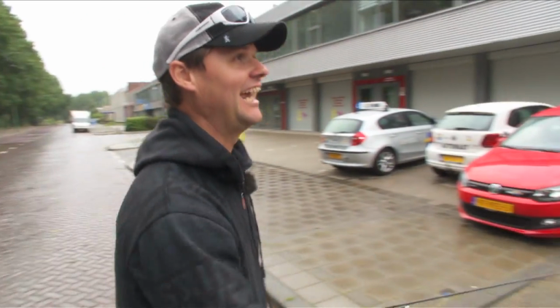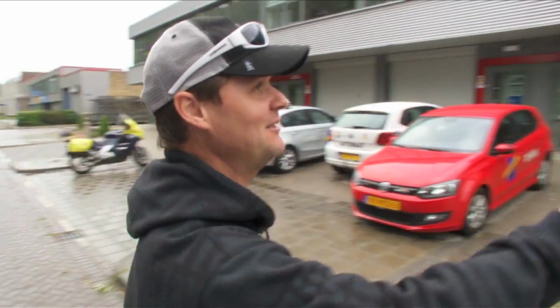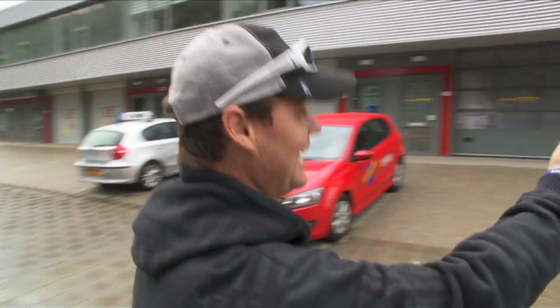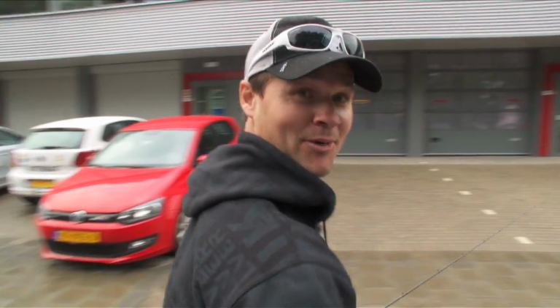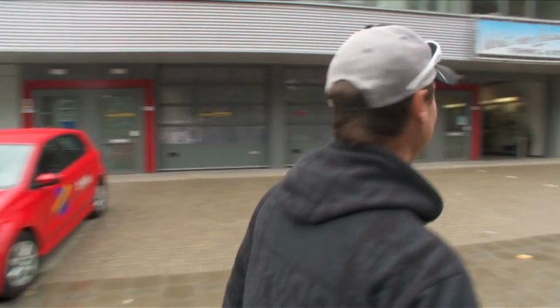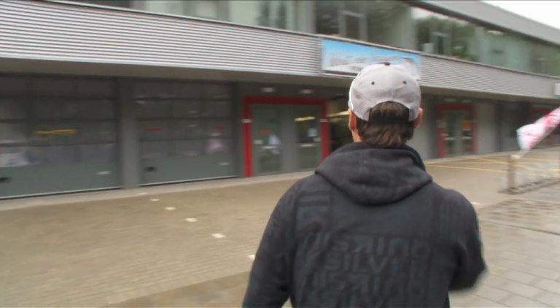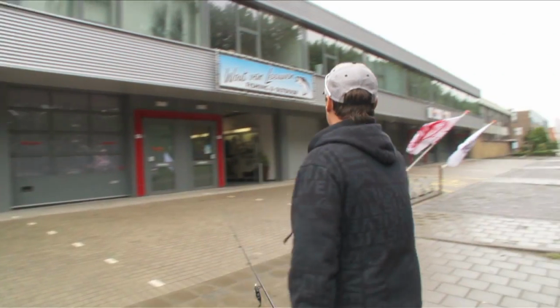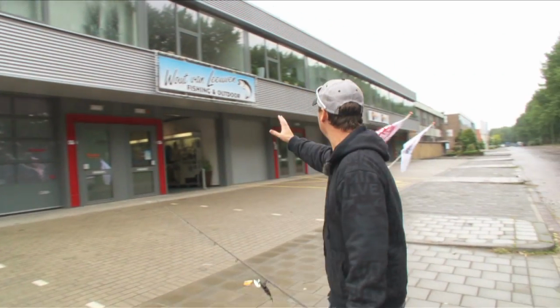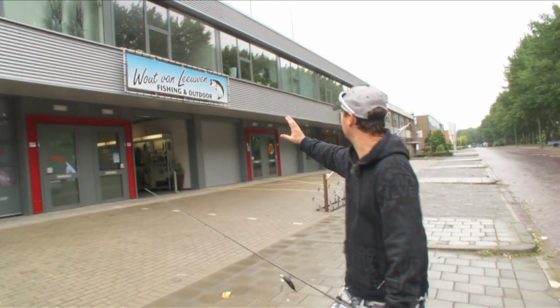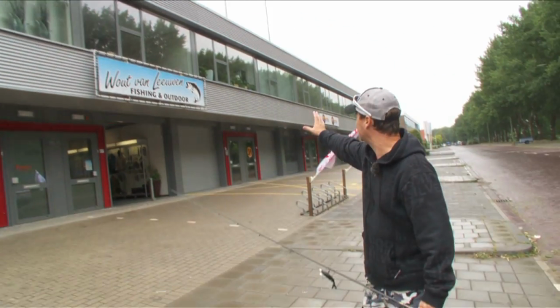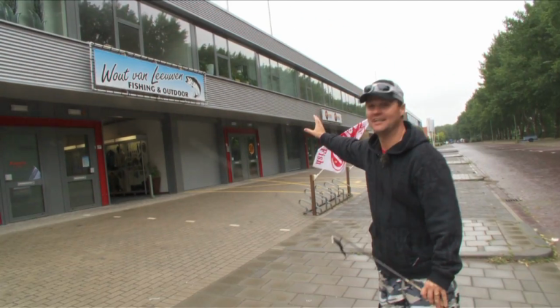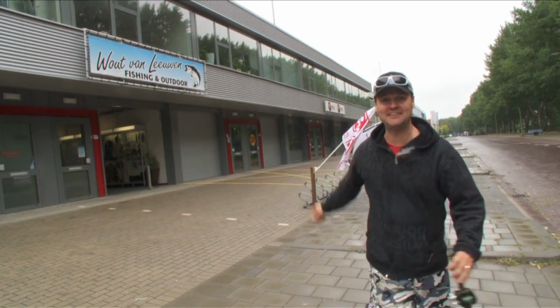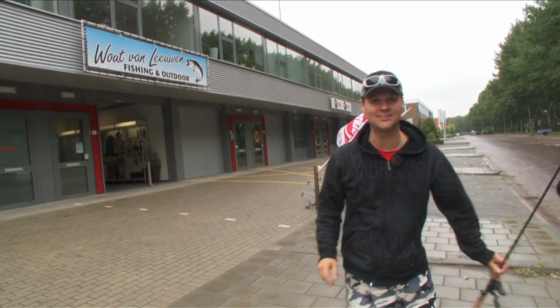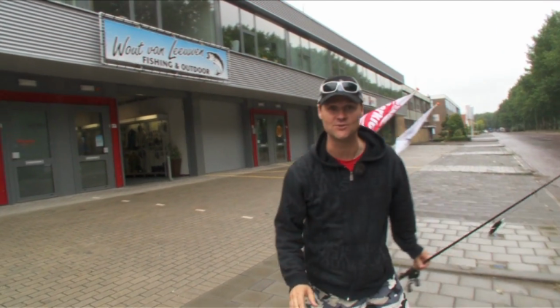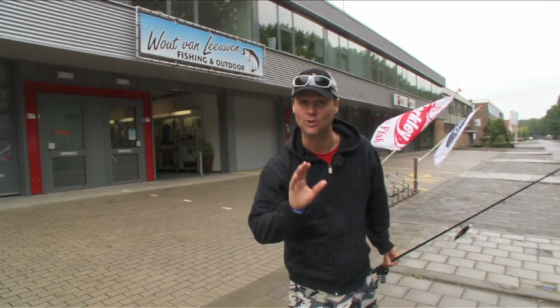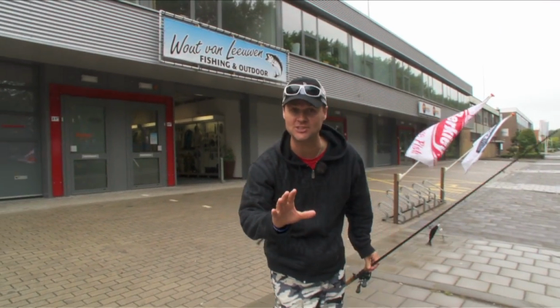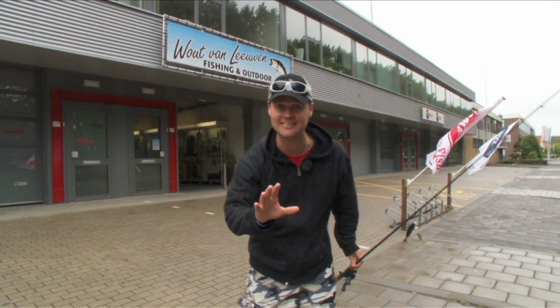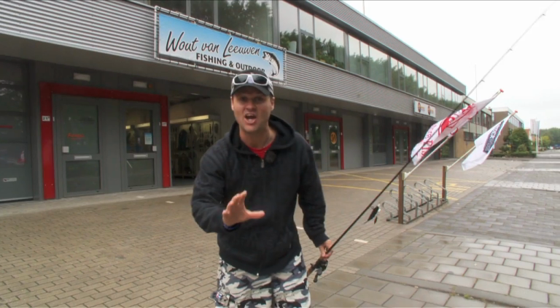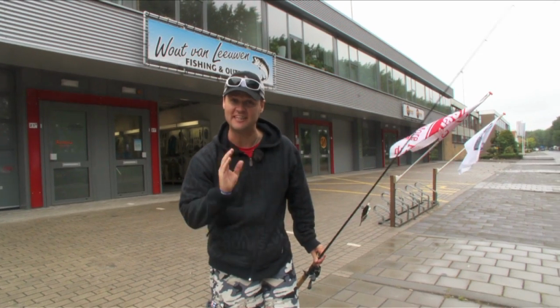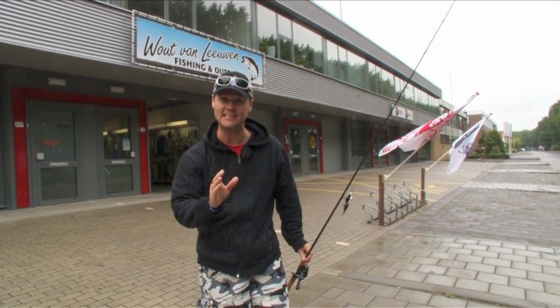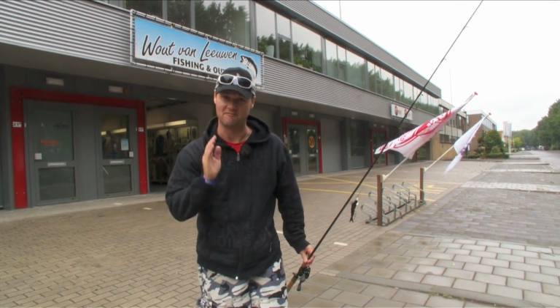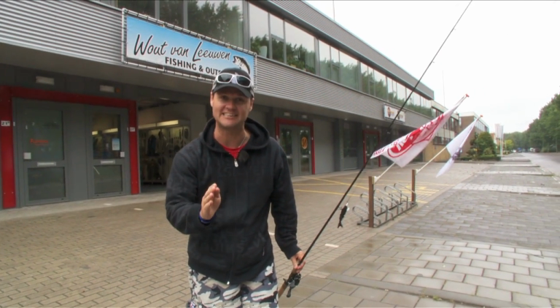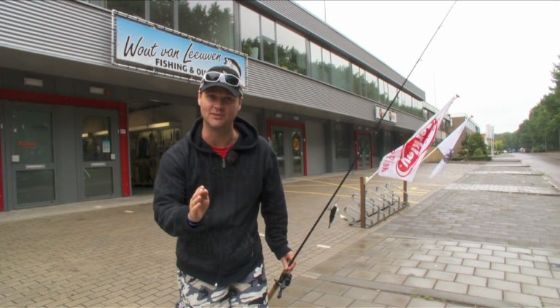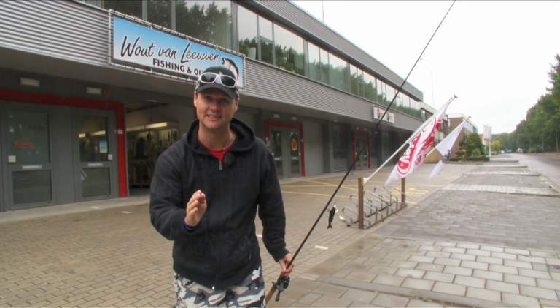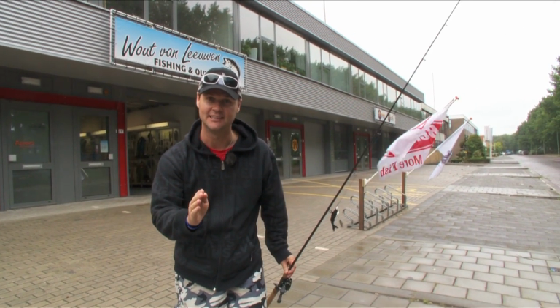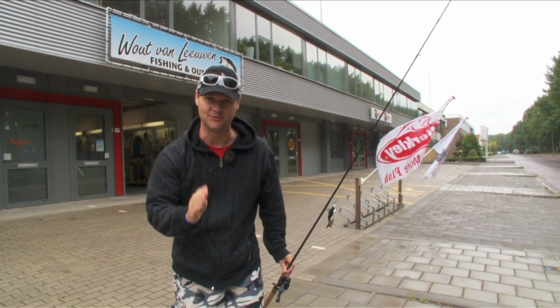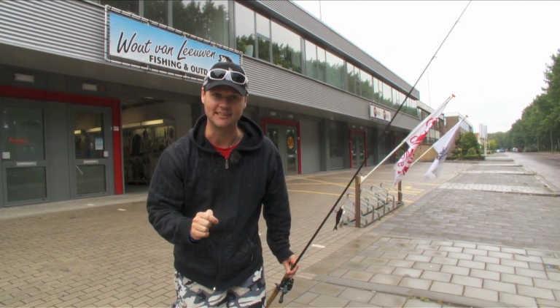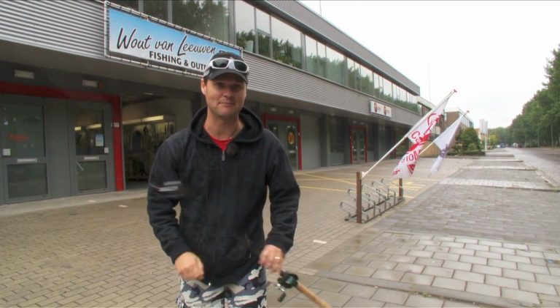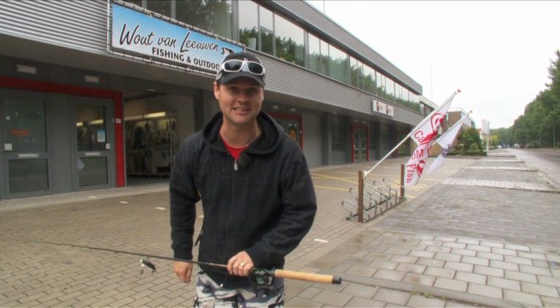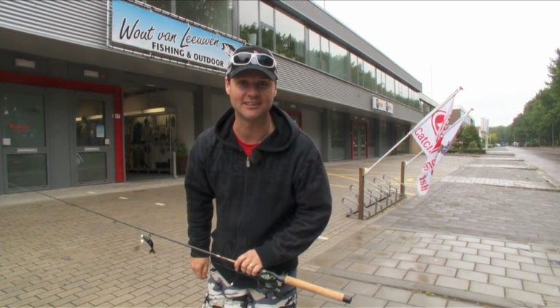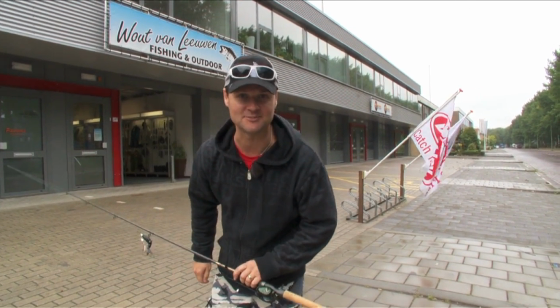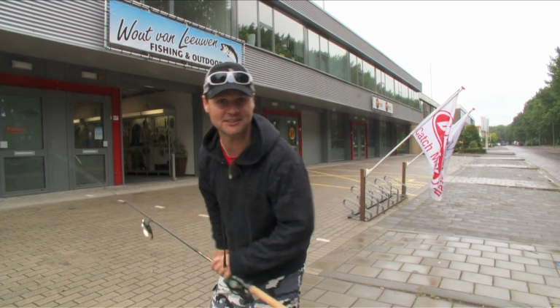And here we are — the promised land. Look at this: Valt van Leeuwen, Fishing and Outdoors. Loosely translated, I think it means Van Tackle World. Well, not really, but come inside and have a look. I hear it's pretty special.